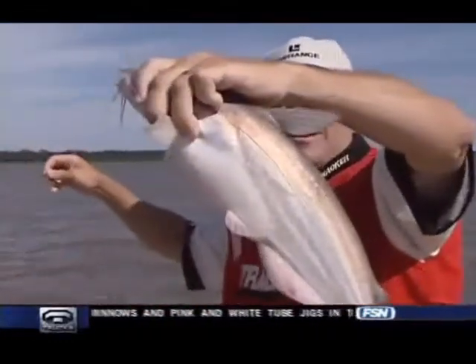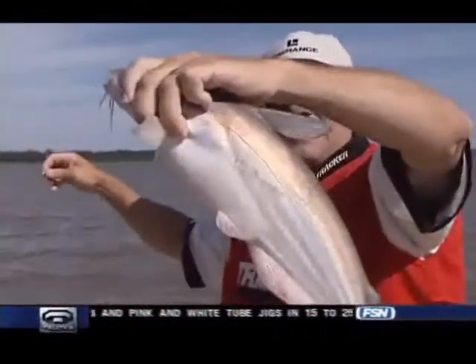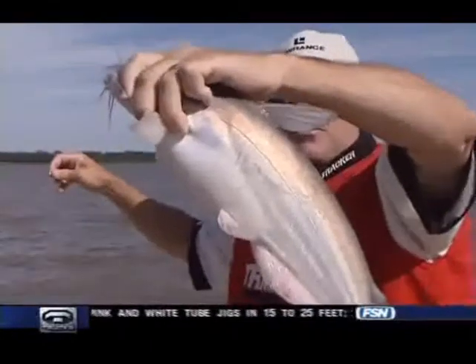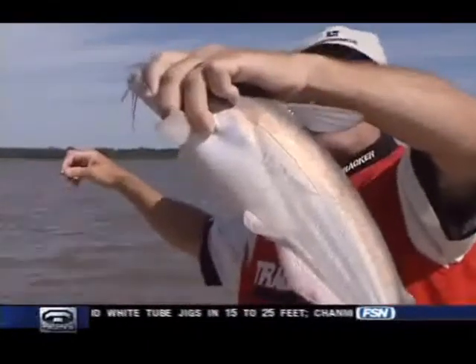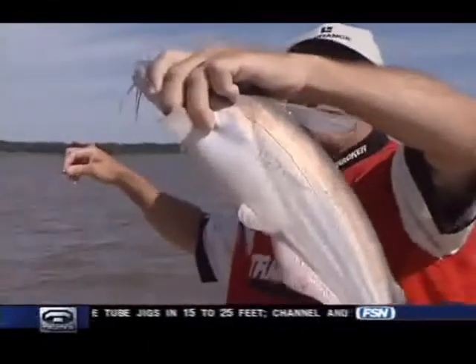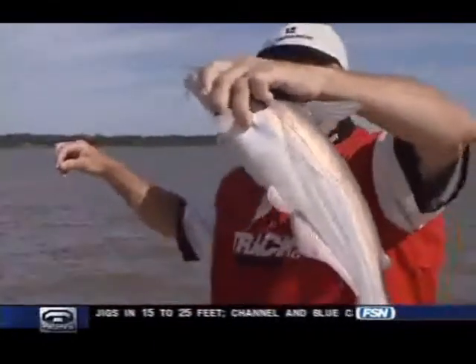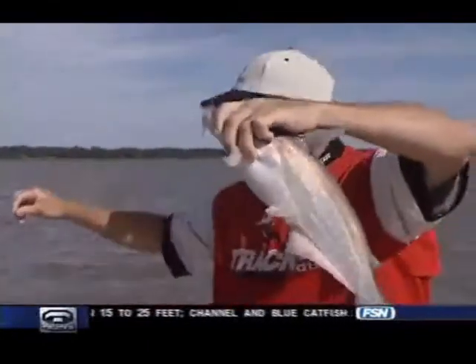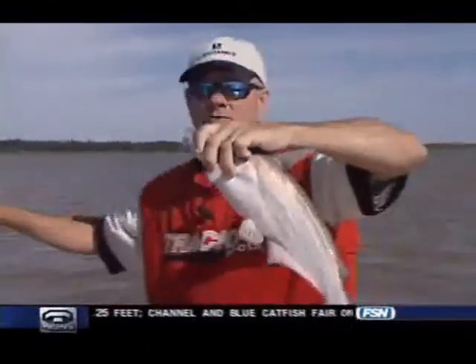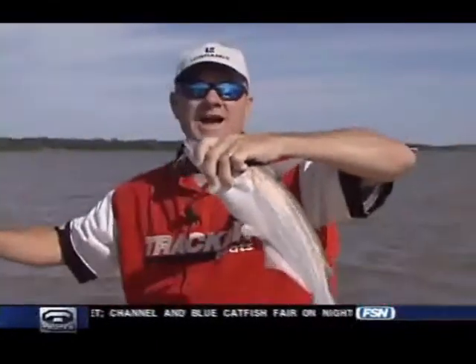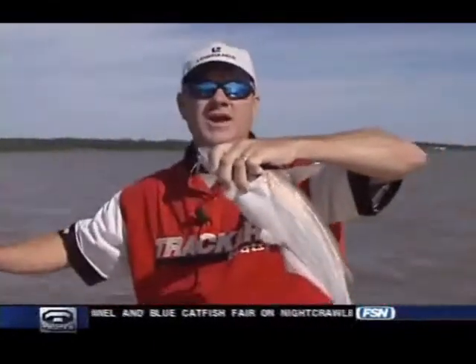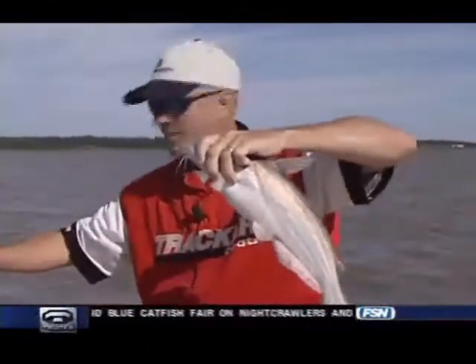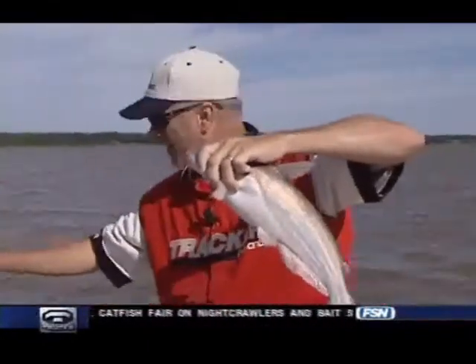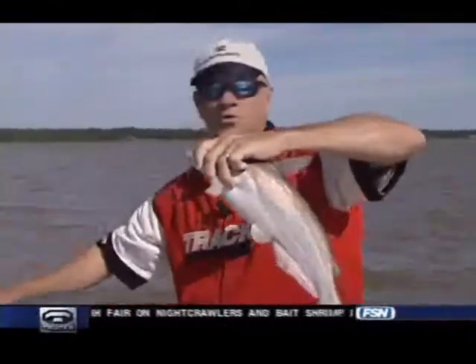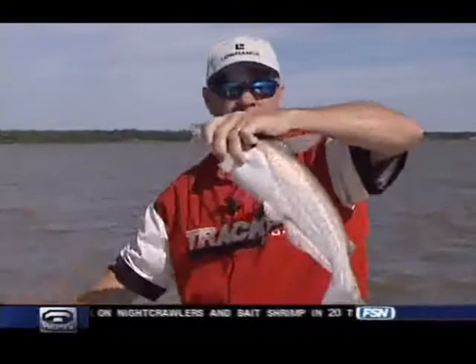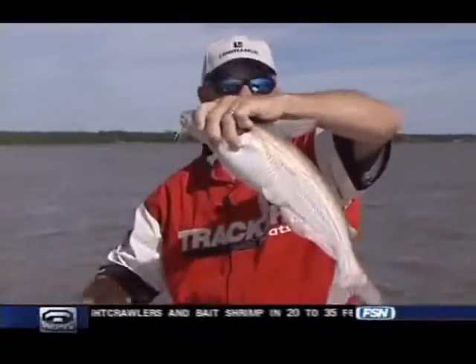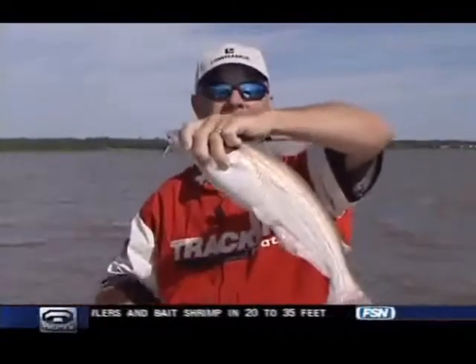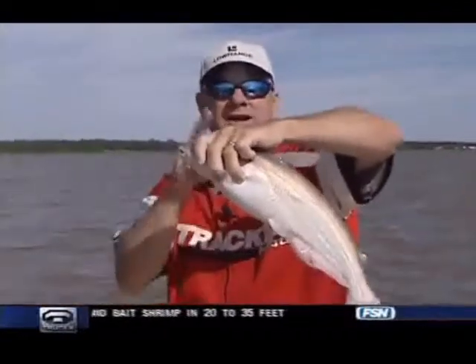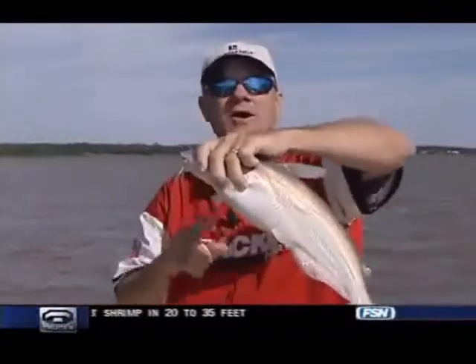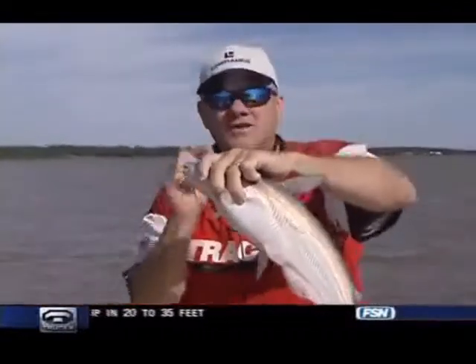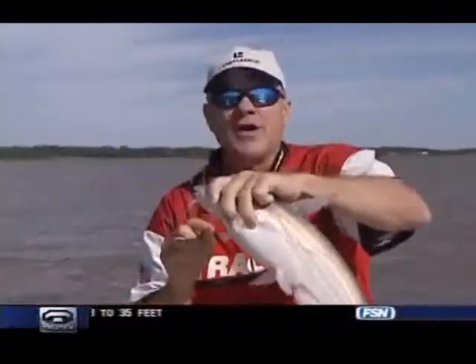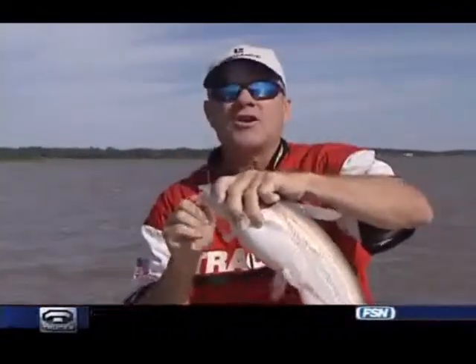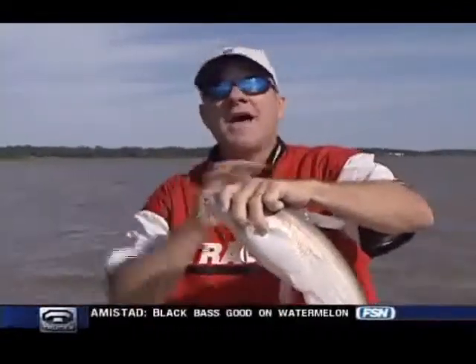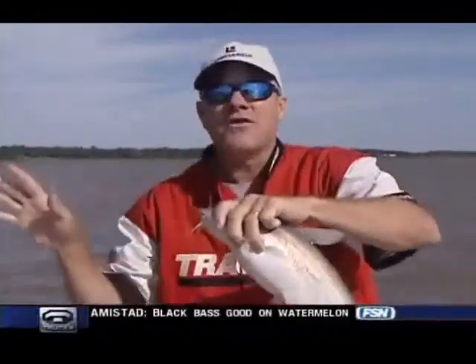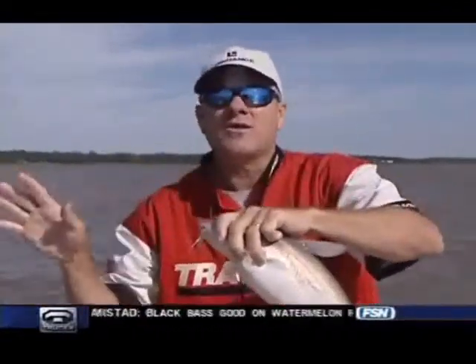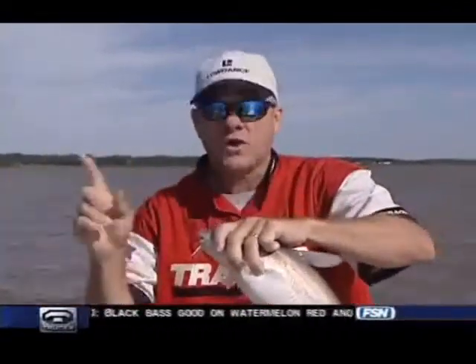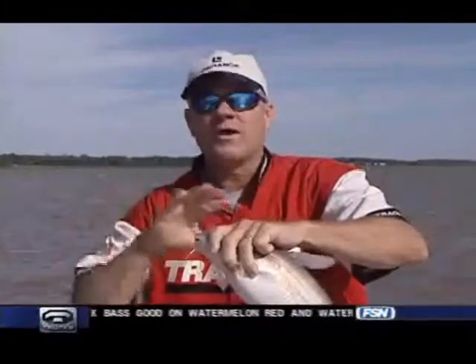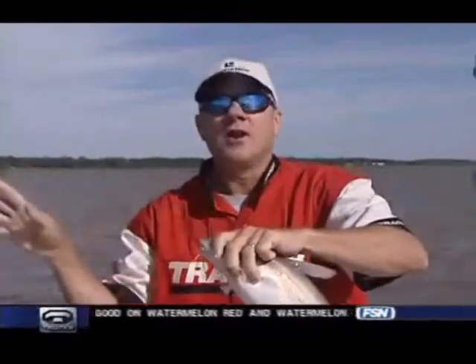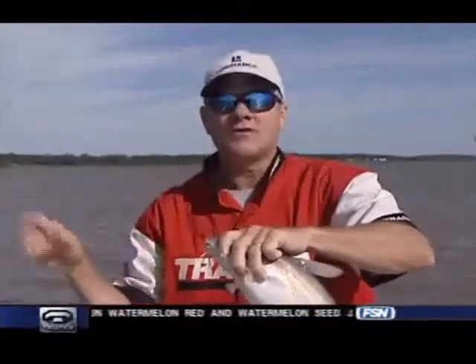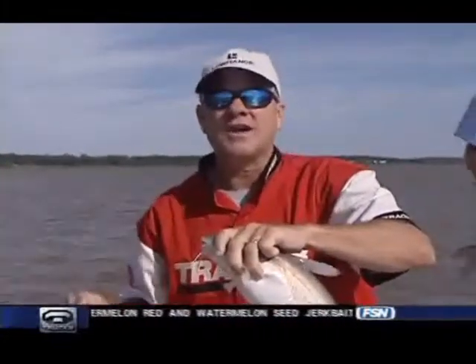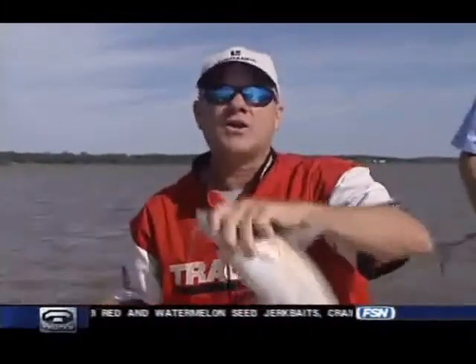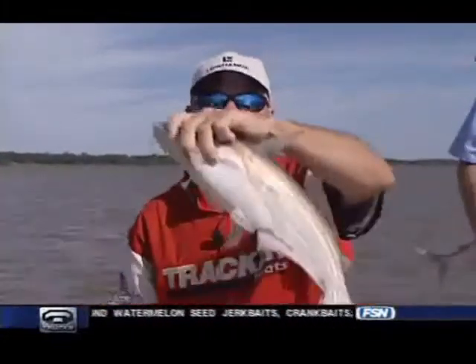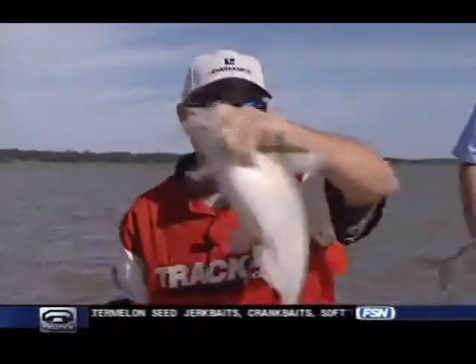That's a blue cat, right Chad? Yes sir, it's blues and channels mainly. We're doing this fishing with live shad on the bottom — we'll show you the rig in a couple of minutes. Right now though, we're gonna take you along and check on how the fishing is across the freshwater Lone Star State of Texas. Here's Brian Hughes.